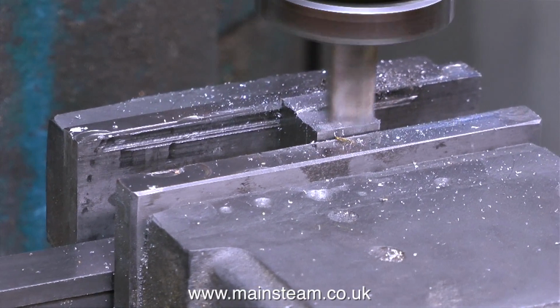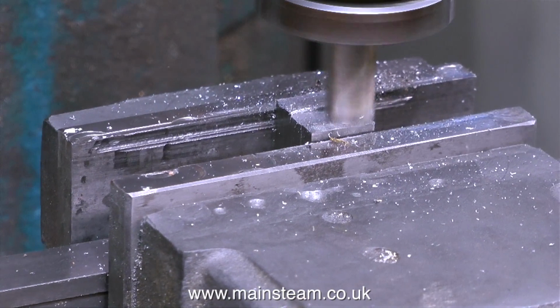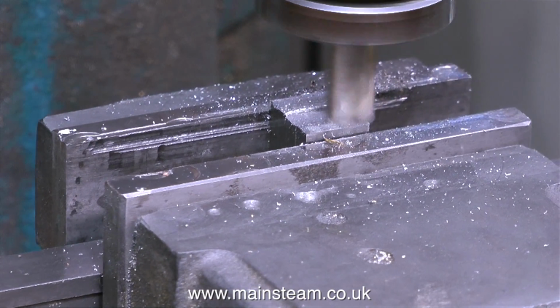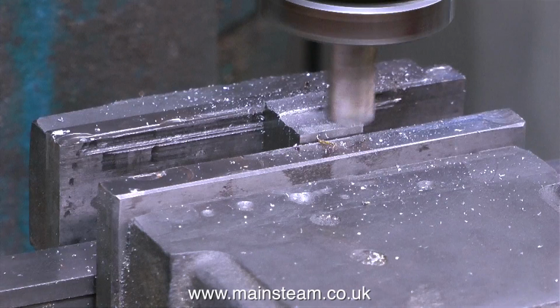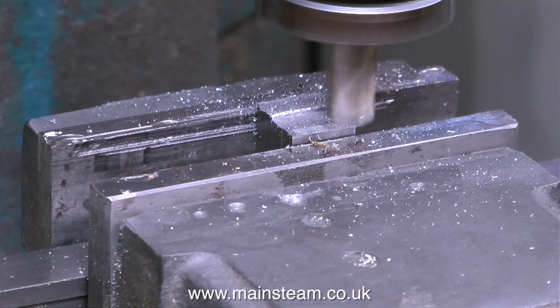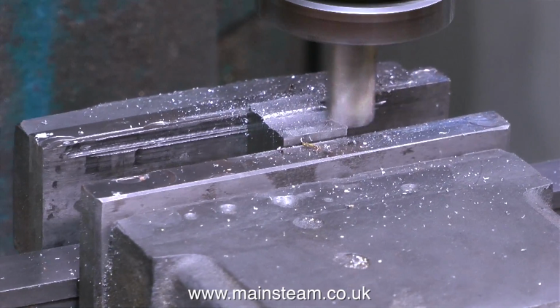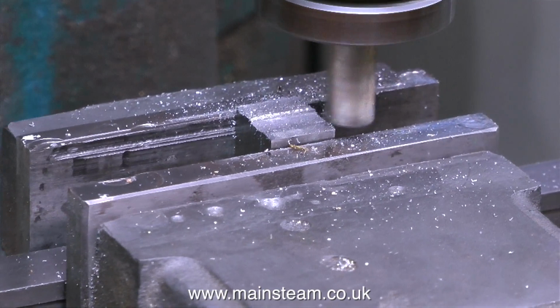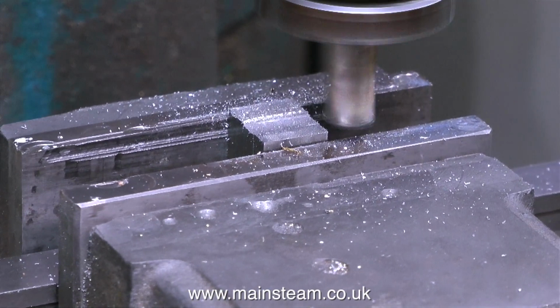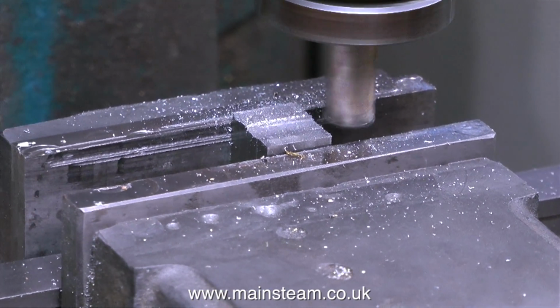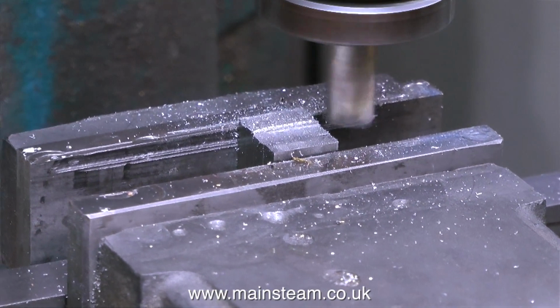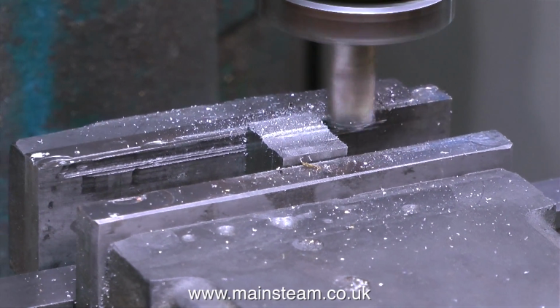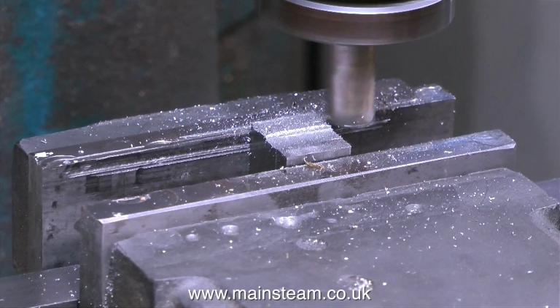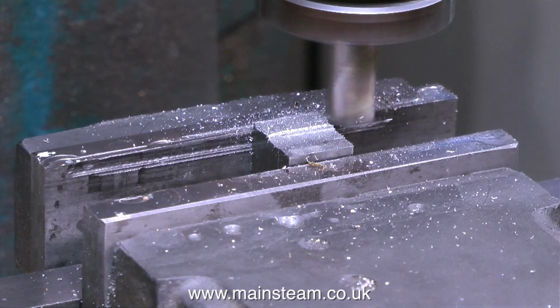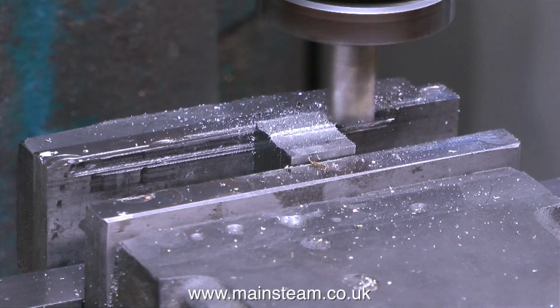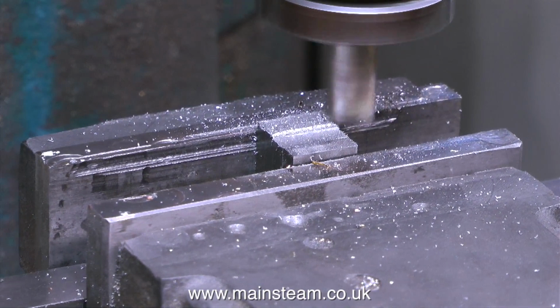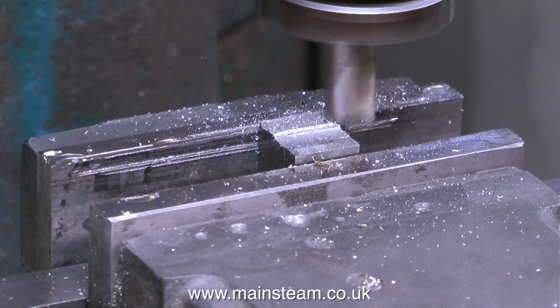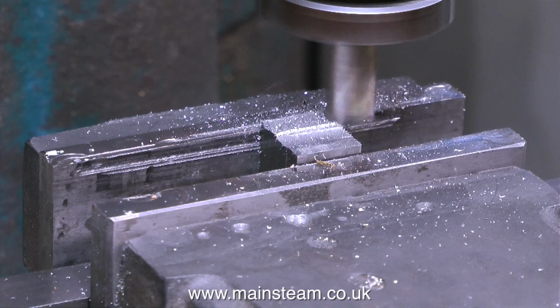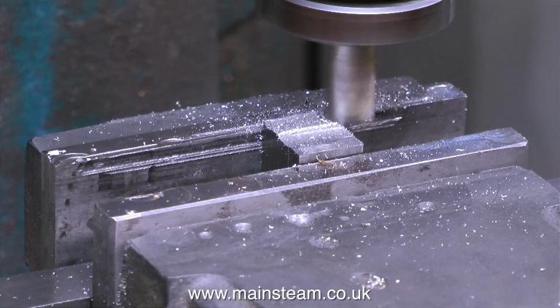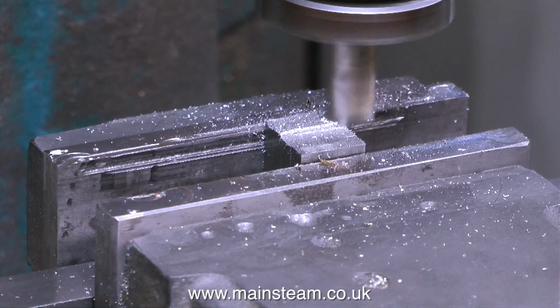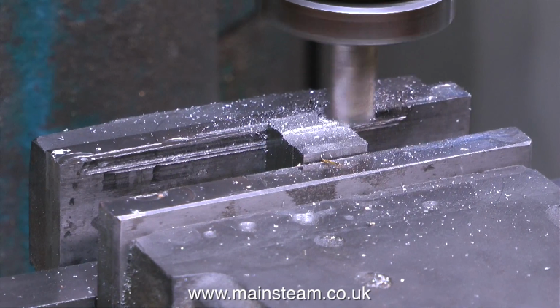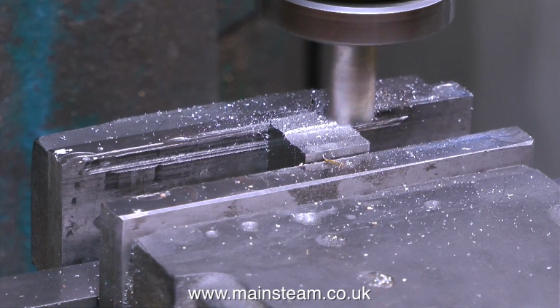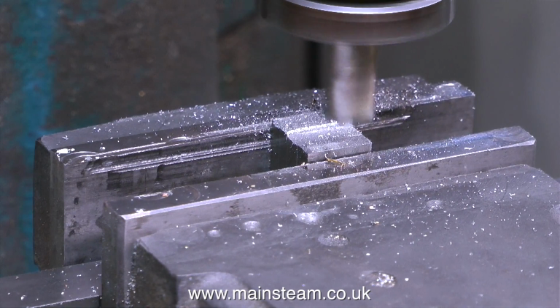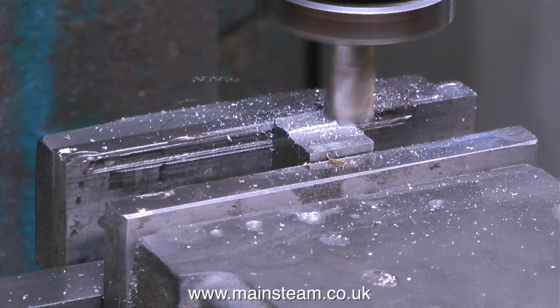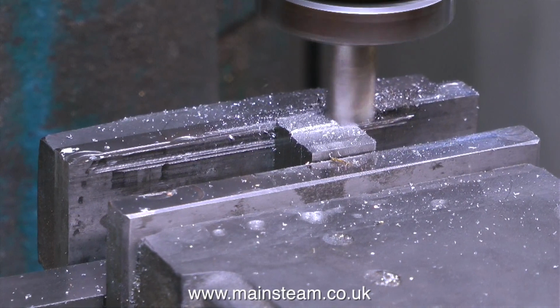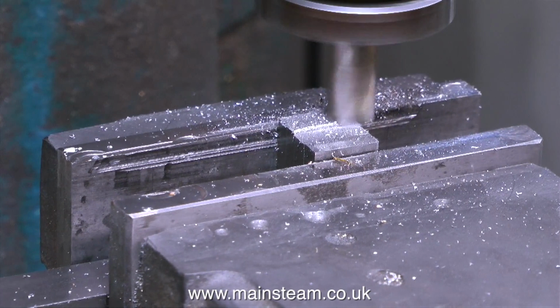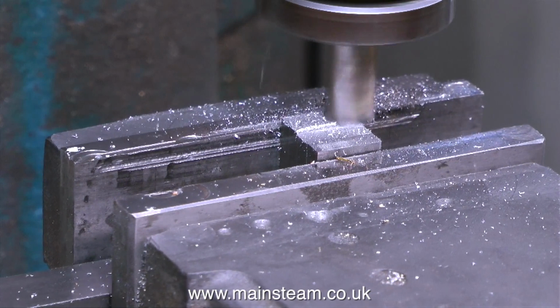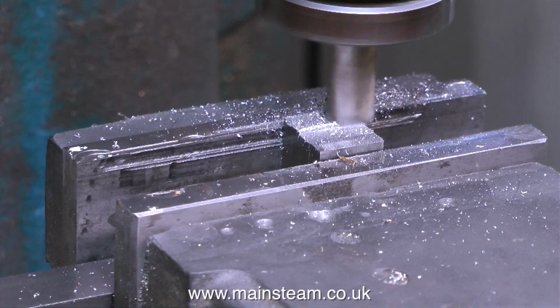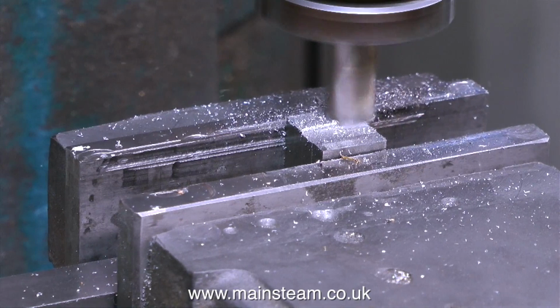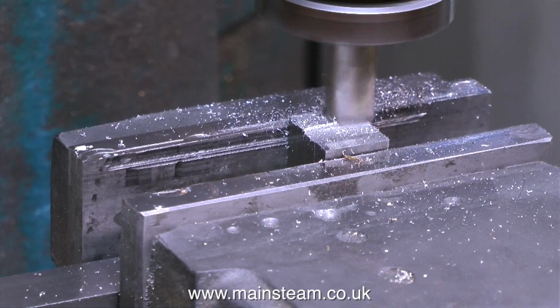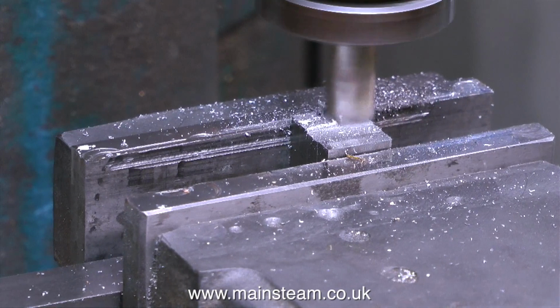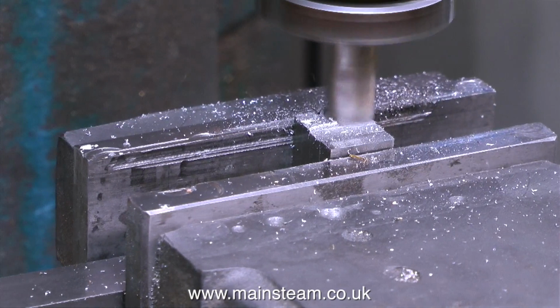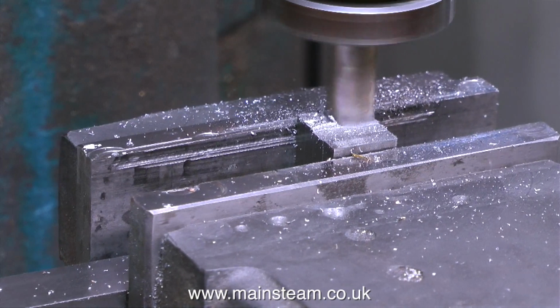The continuation of the milling operation: first I took a very fine cut across the top of the pieces of metal, then I found I hadn't taken quite a deep enough cut, so I went back and took a deeper cut — and here's the second pass.